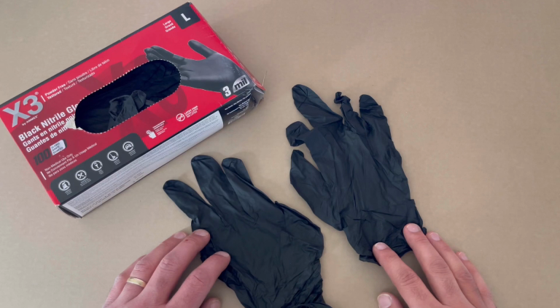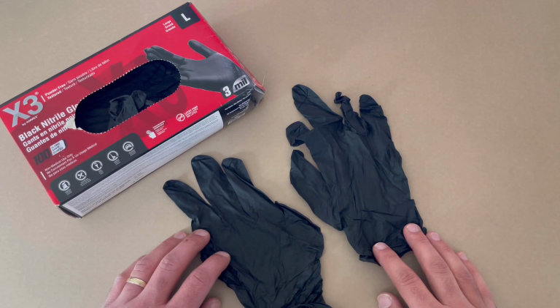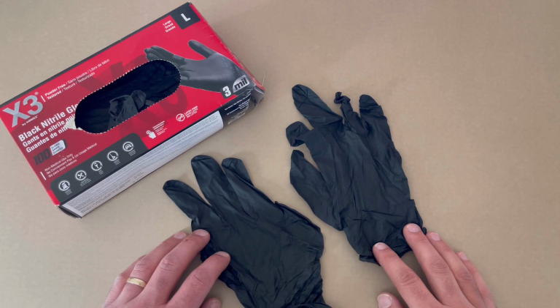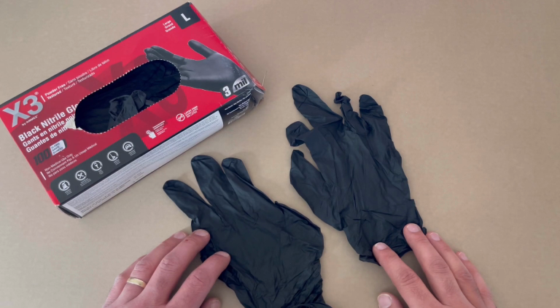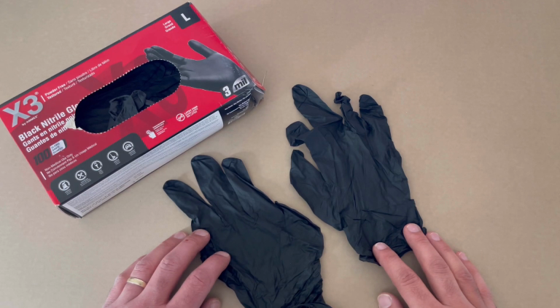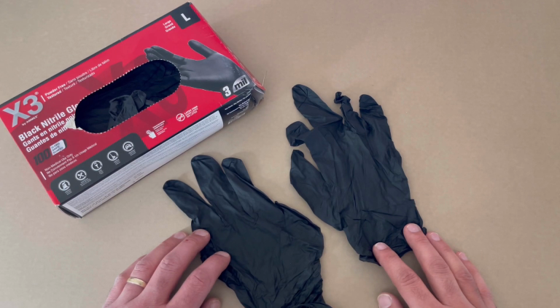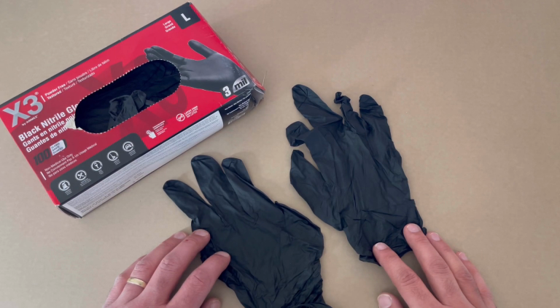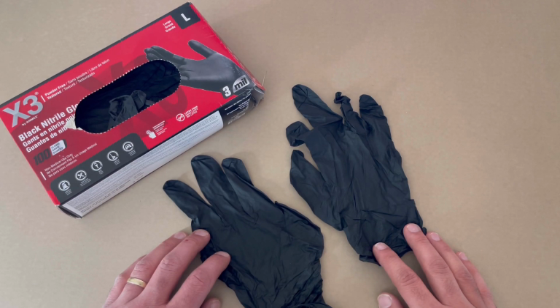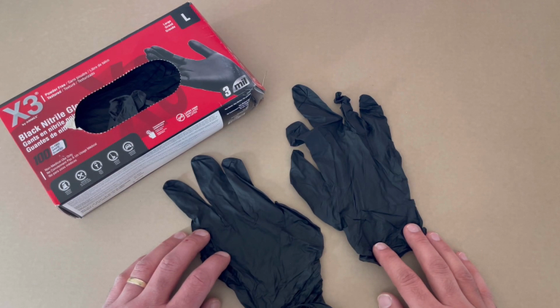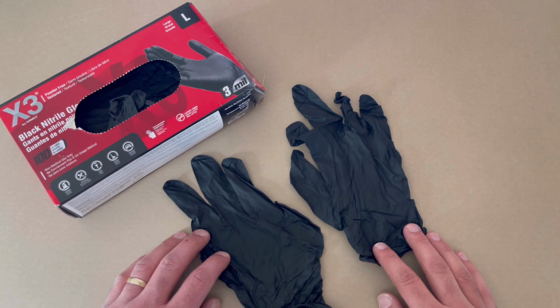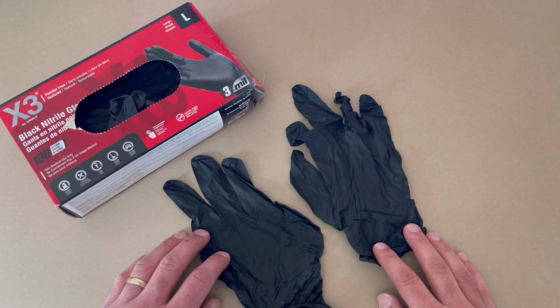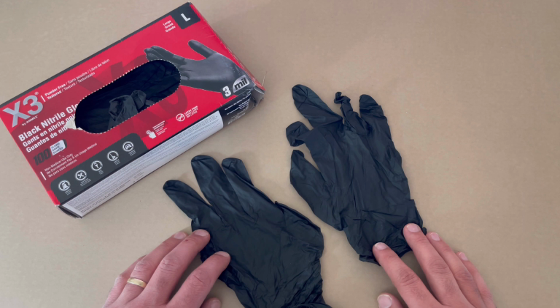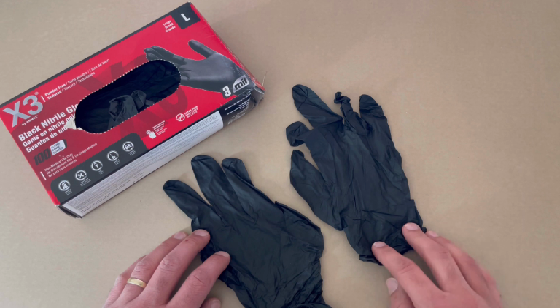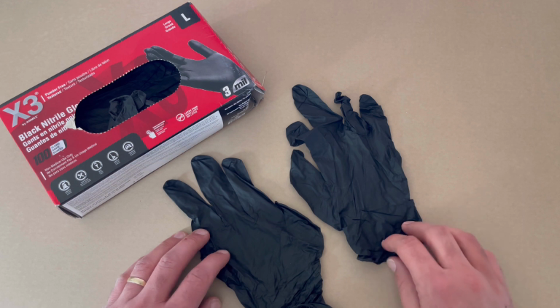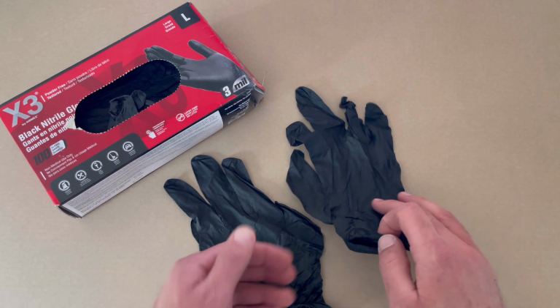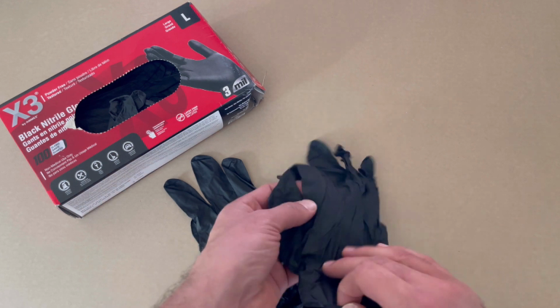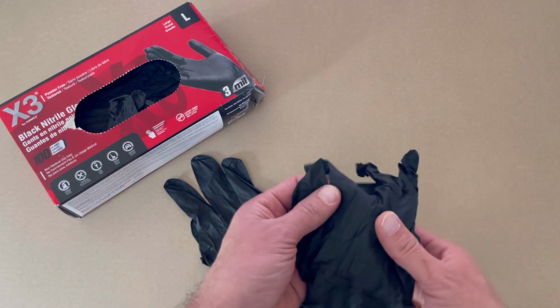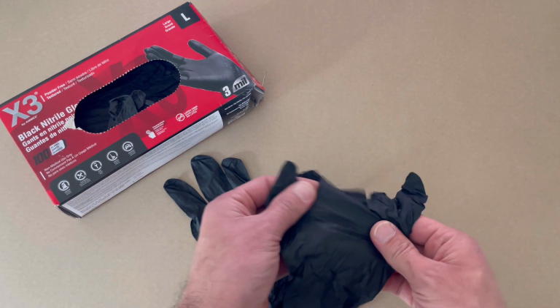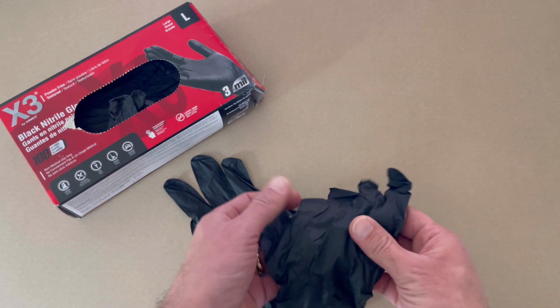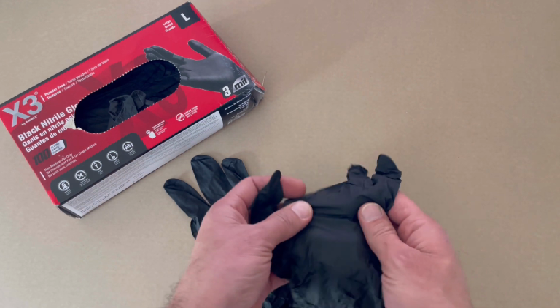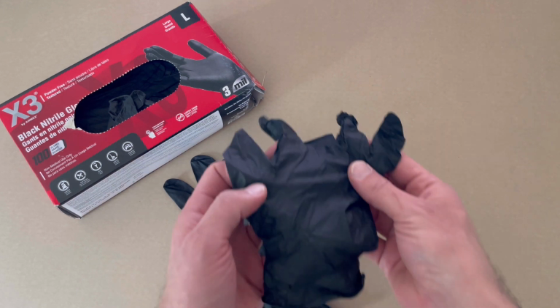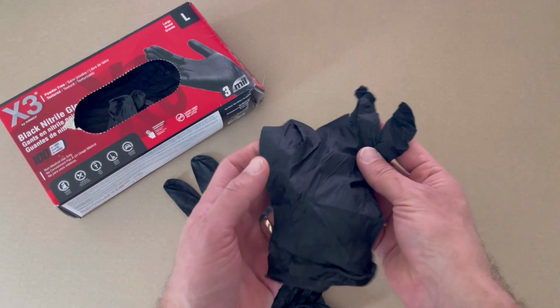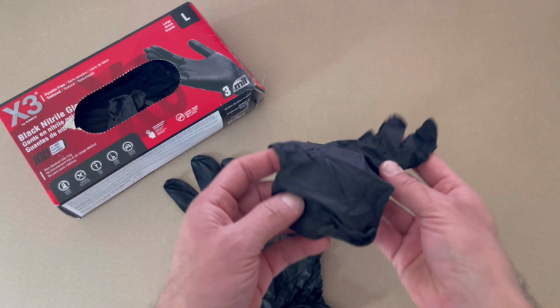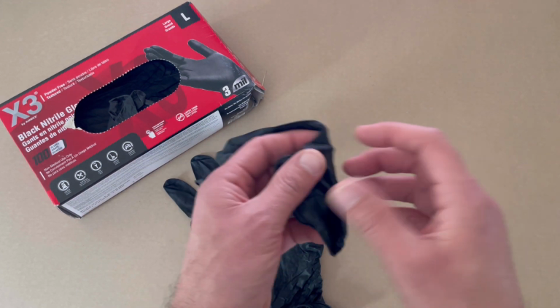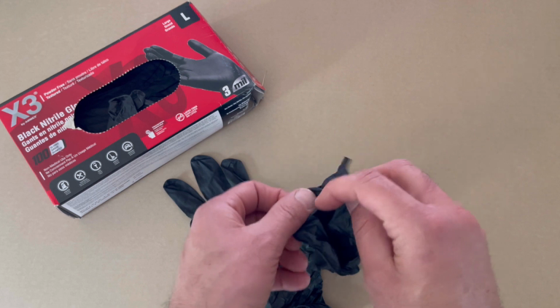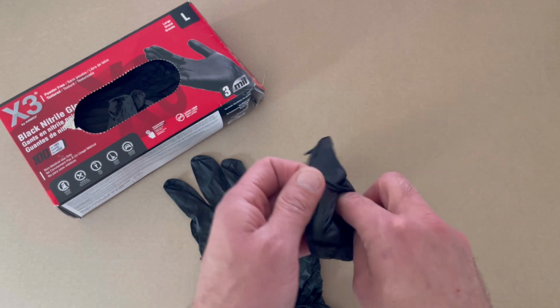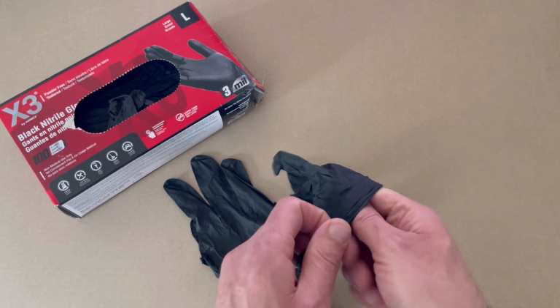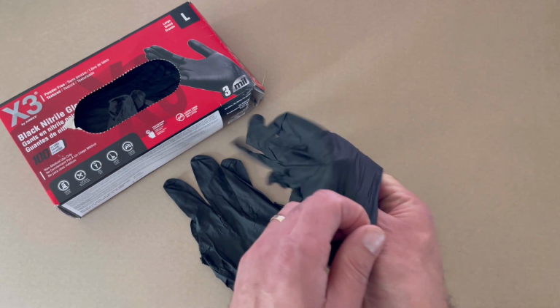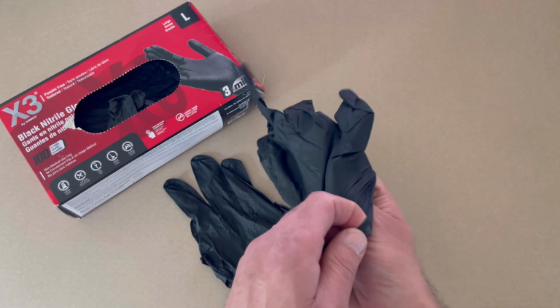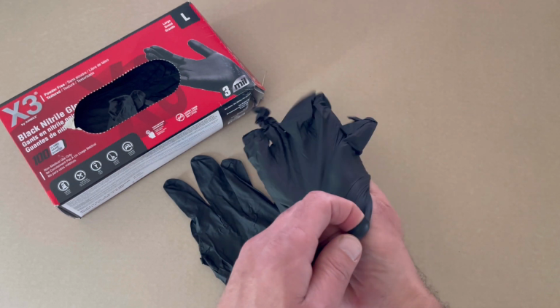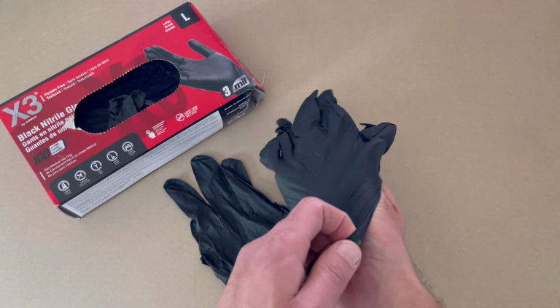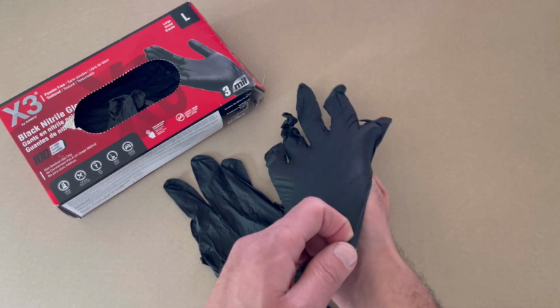This is a review and demonstration of the X-Ray Black industrial grade disposable latex gloves. This is the three mil thickness, powder free and food safe. This is for non-medical use only.